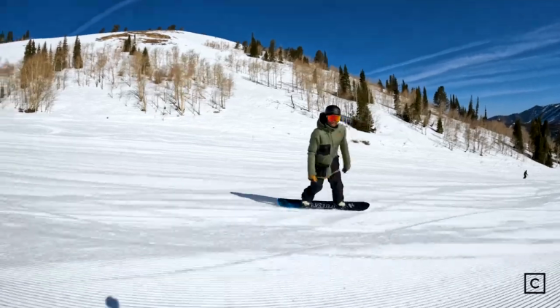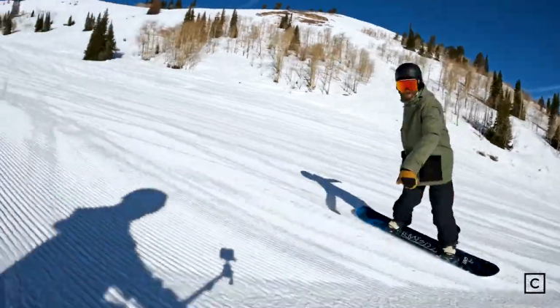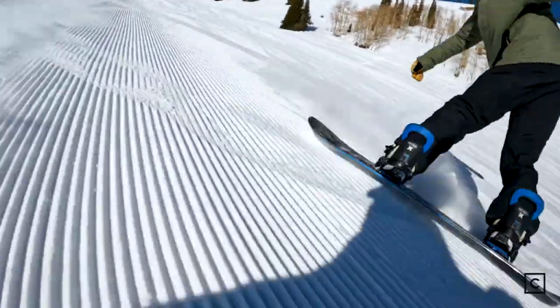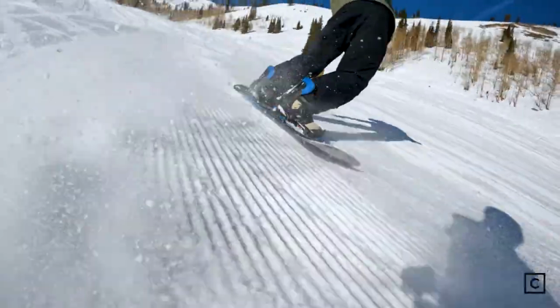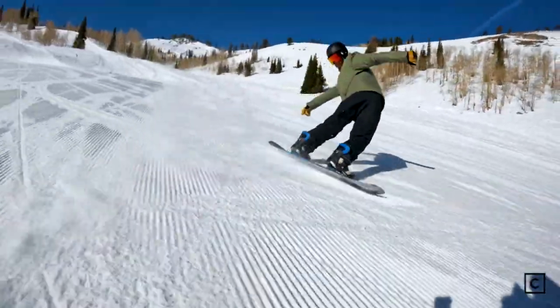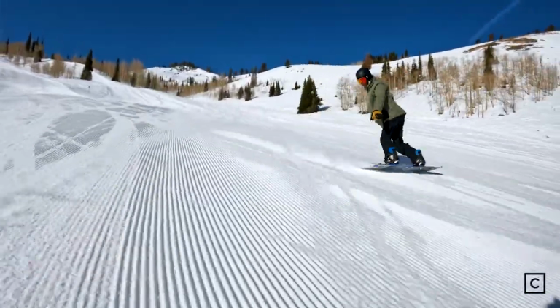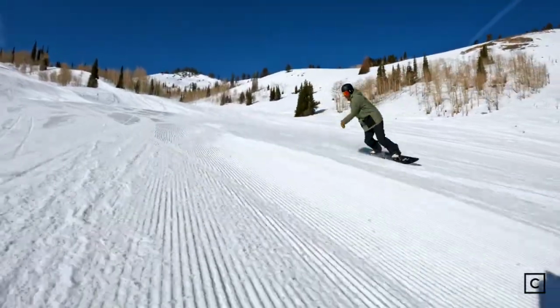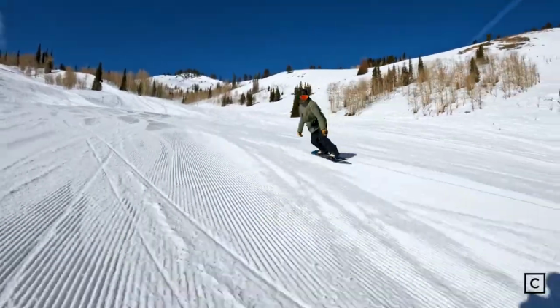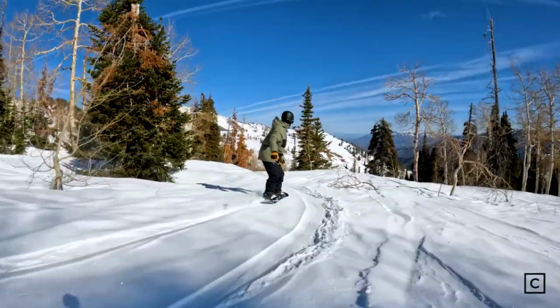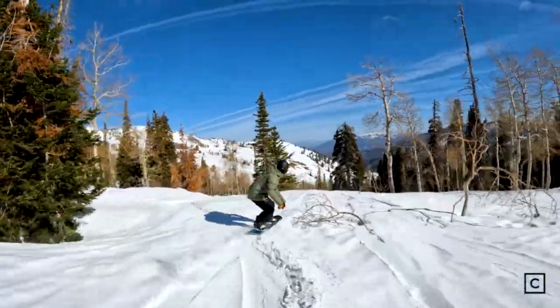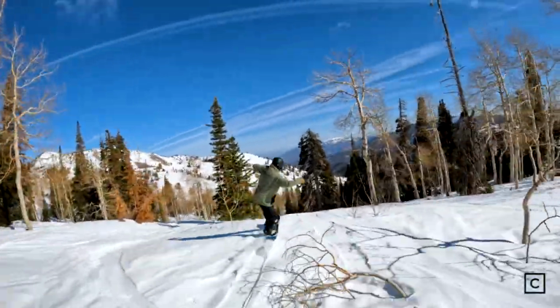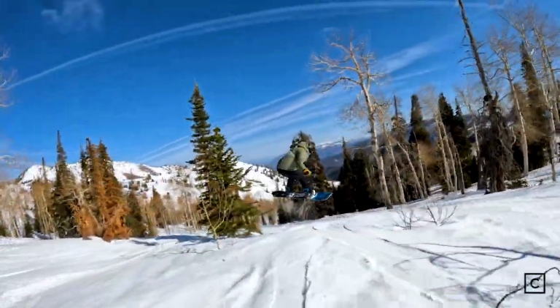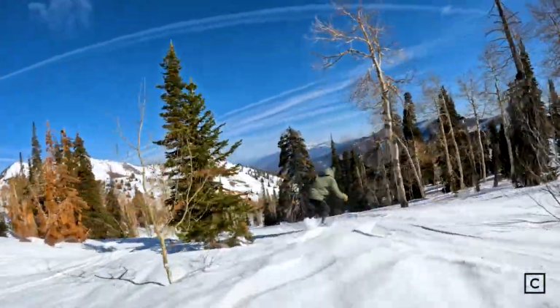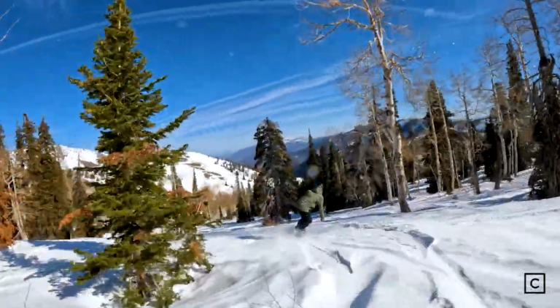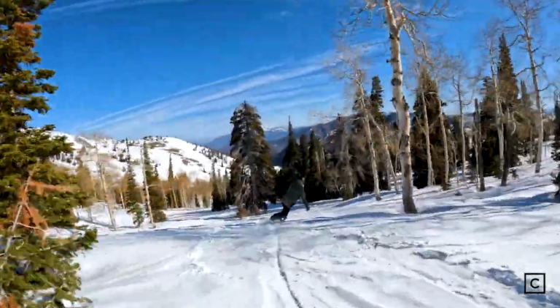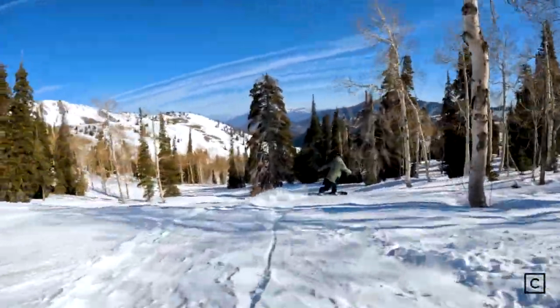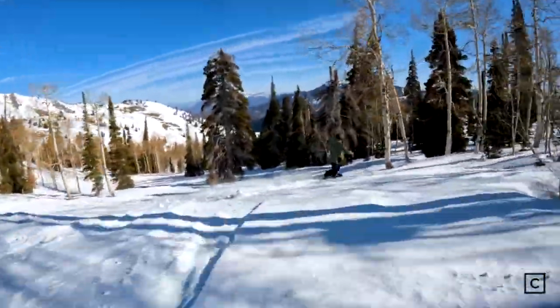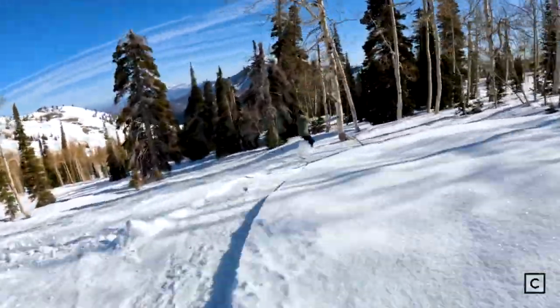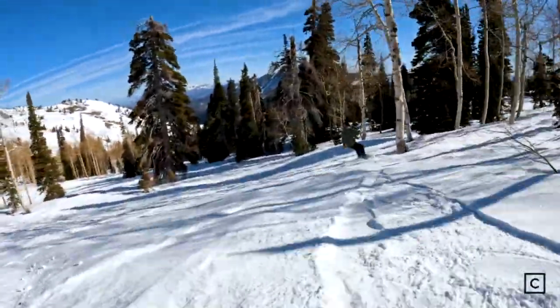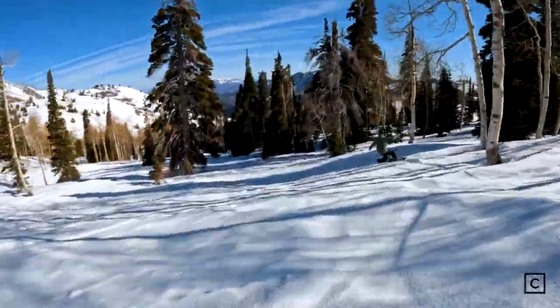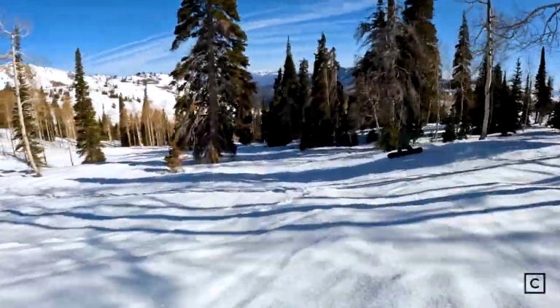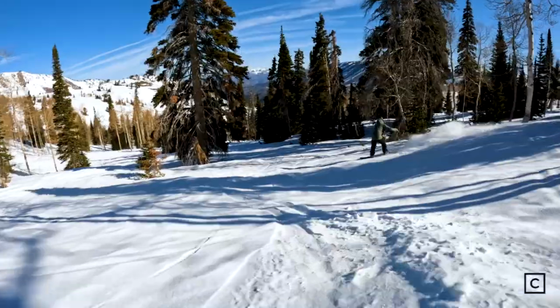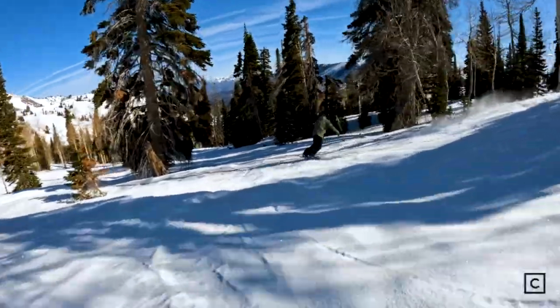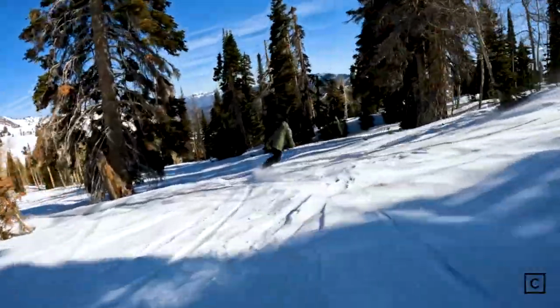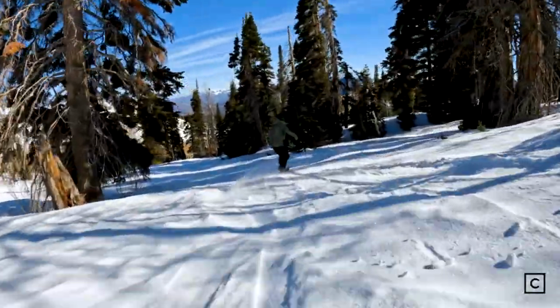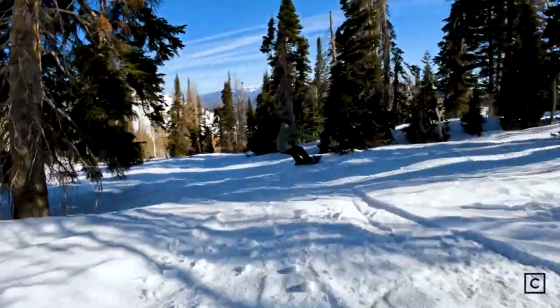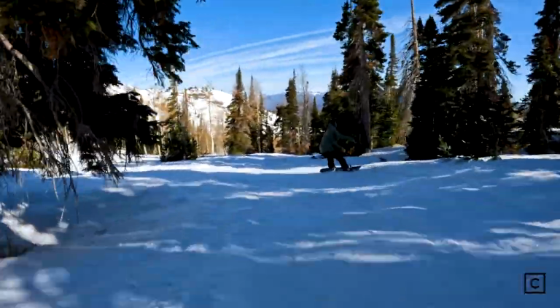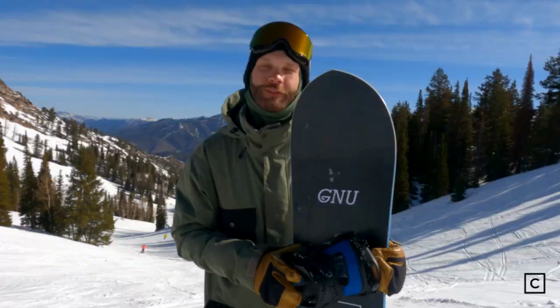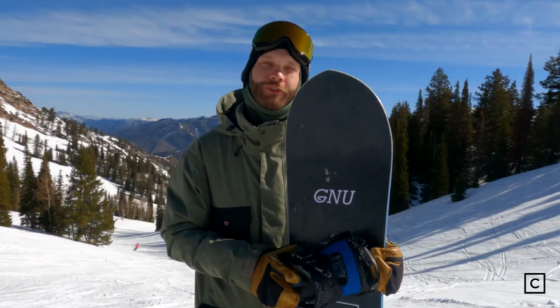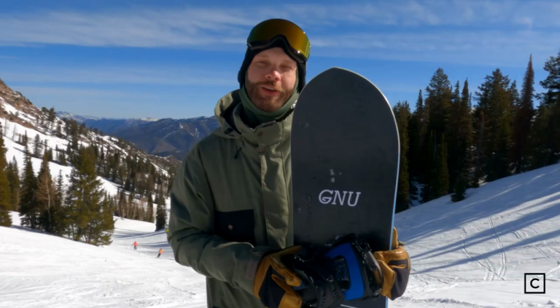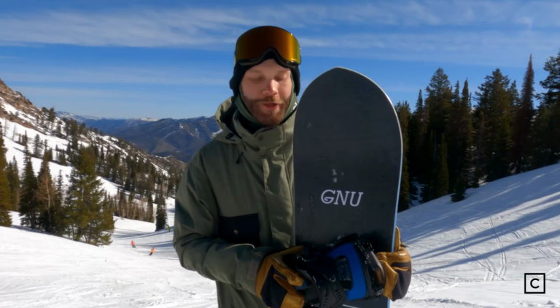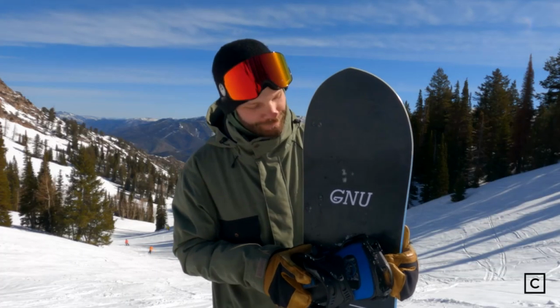I definitely like this board for my riding style because I like to pop a lot of side hits and stuff like that, and this board definitely sent me a little bit further on some of them than I expected, so that was nice. Definitely gives you the adrenaline that we all are looking for.